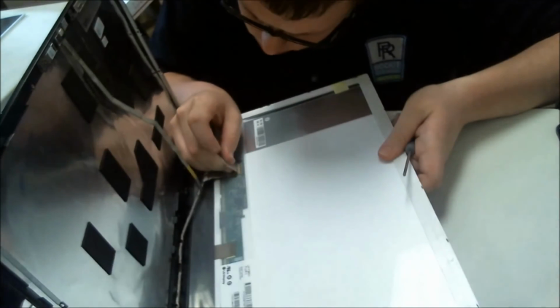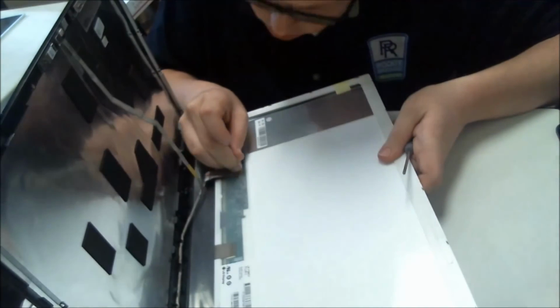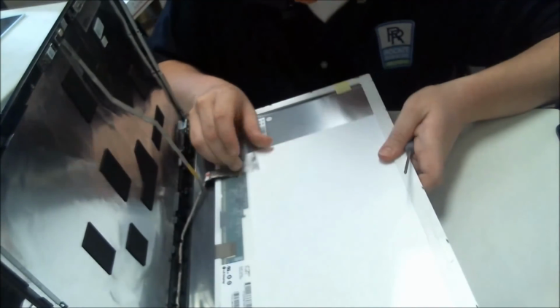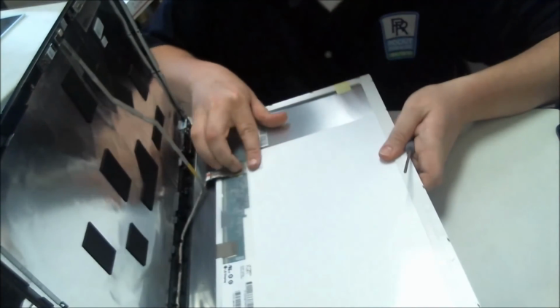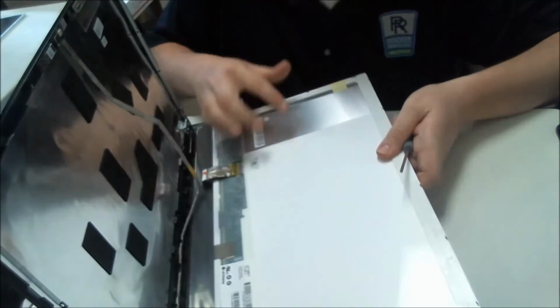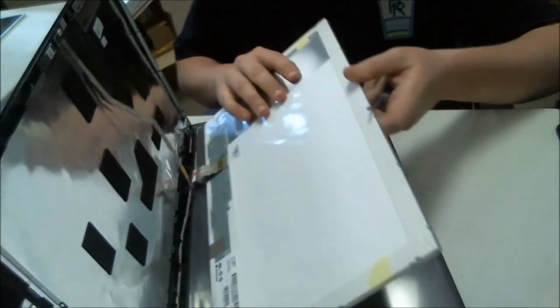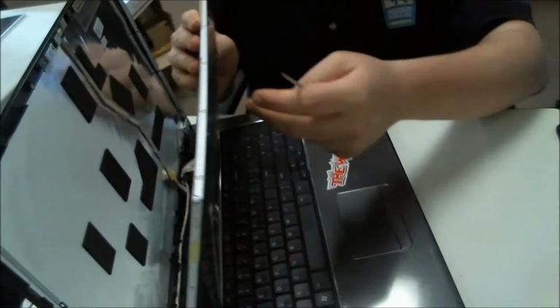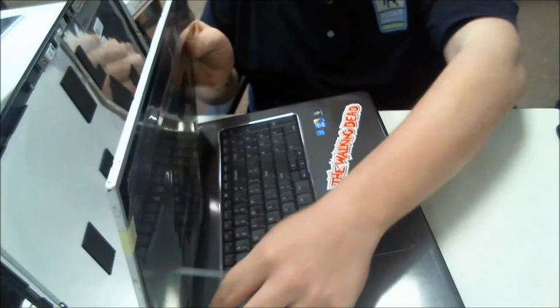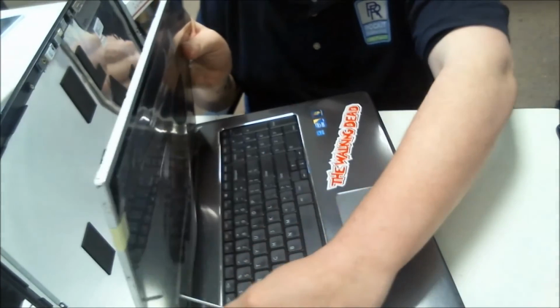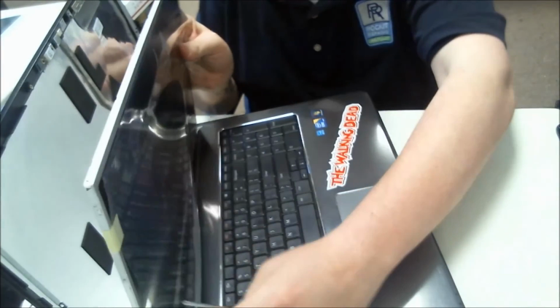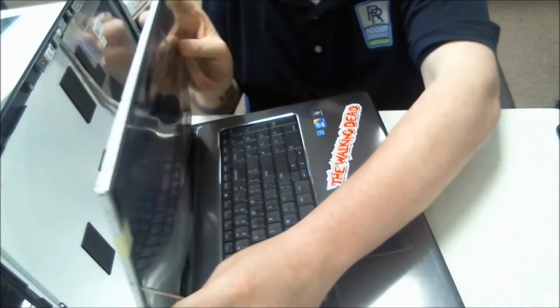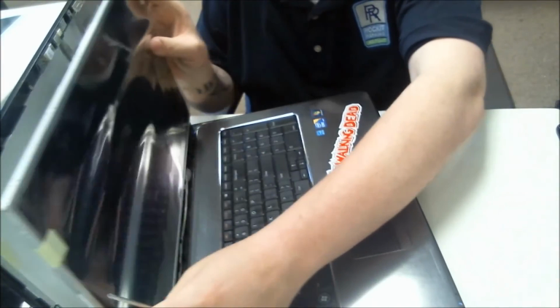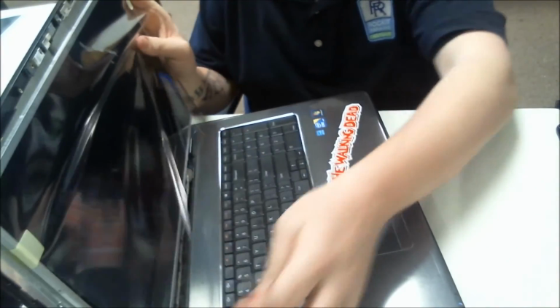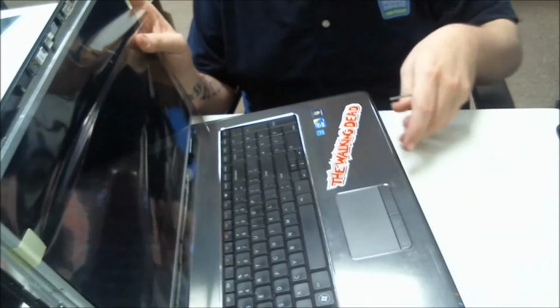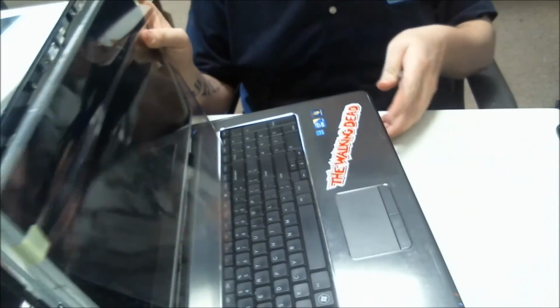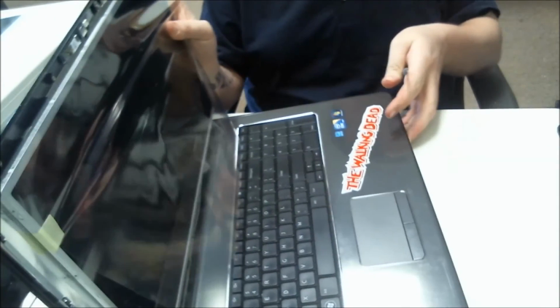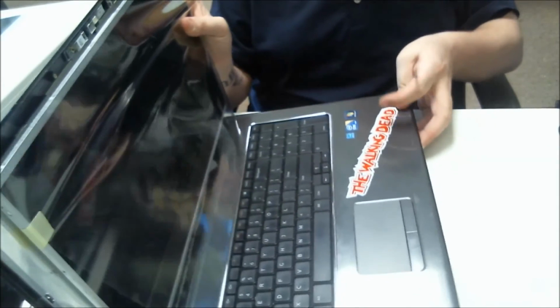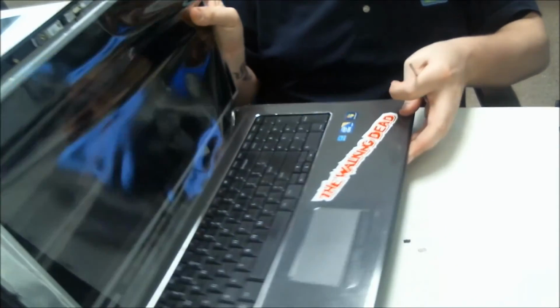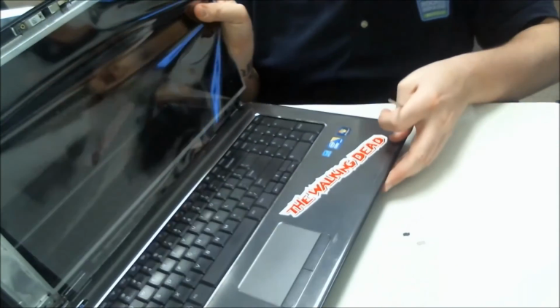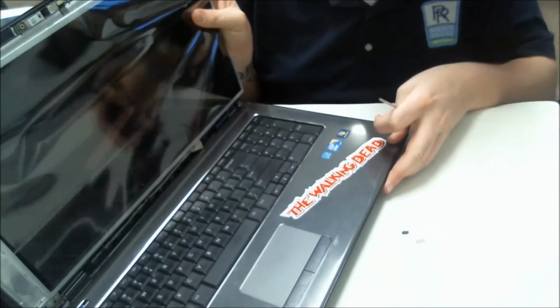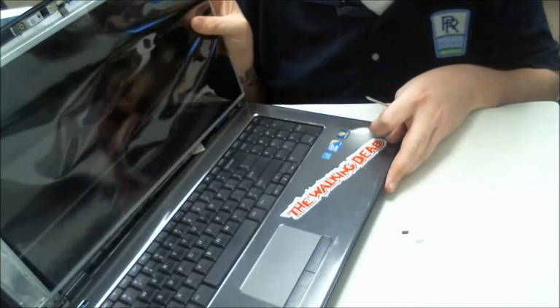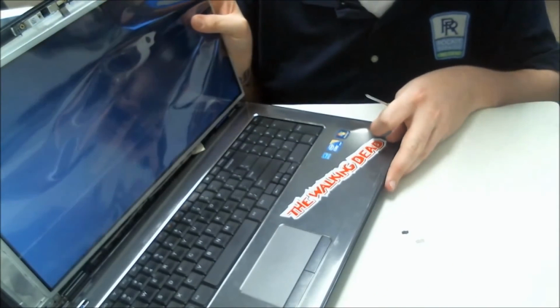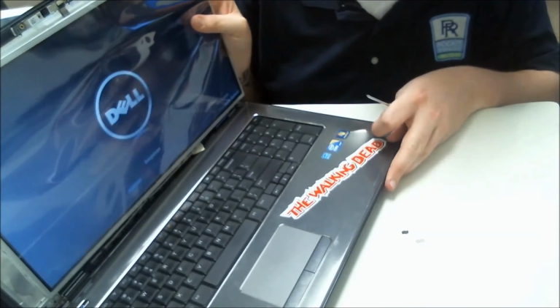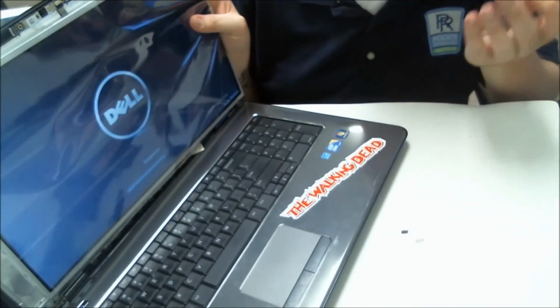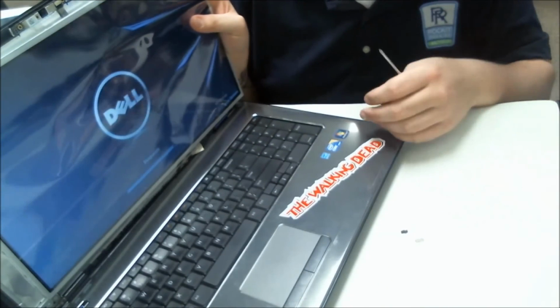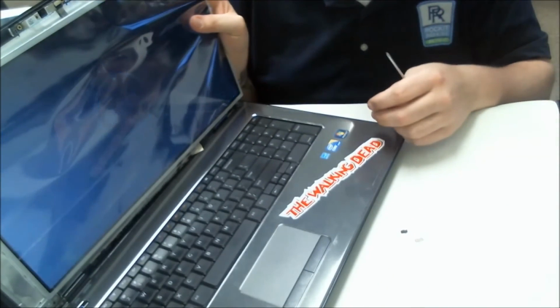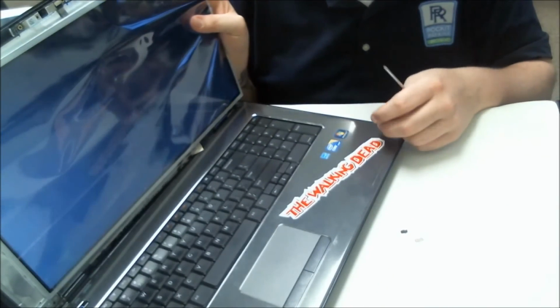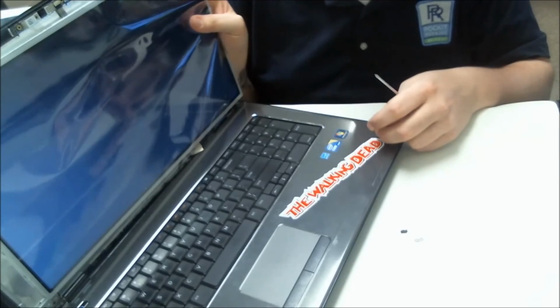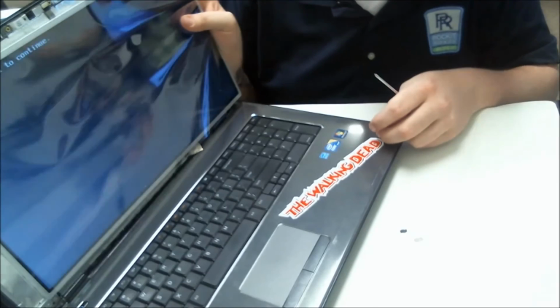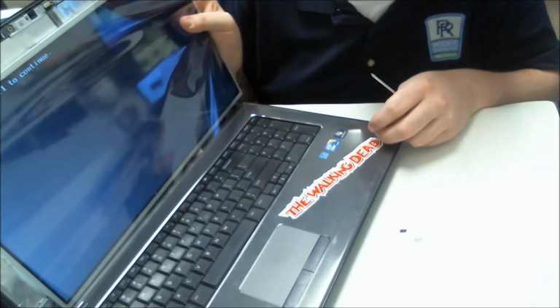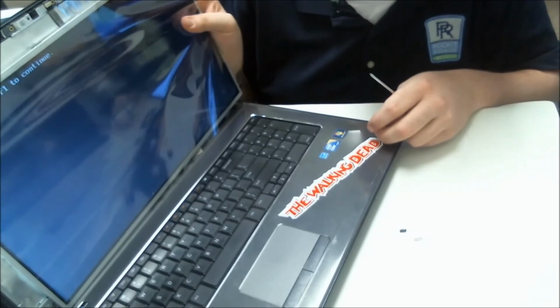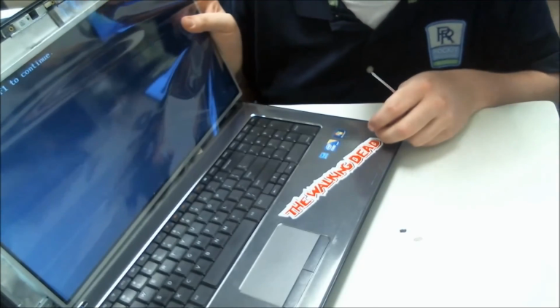Take the other LCD and plug it in like so. Power it on, see if there's a display, and you're good to go.